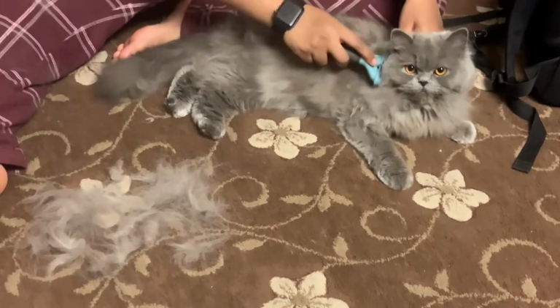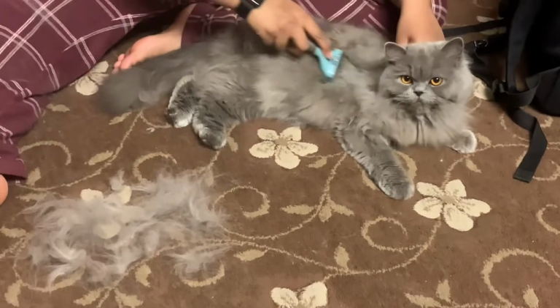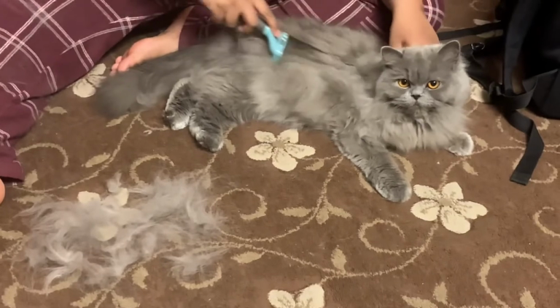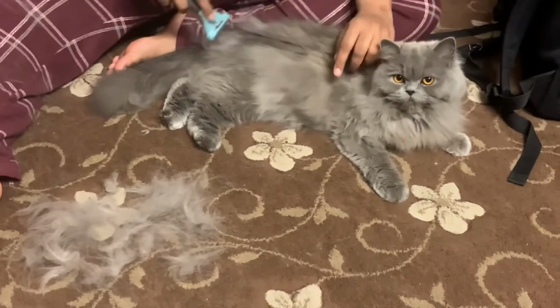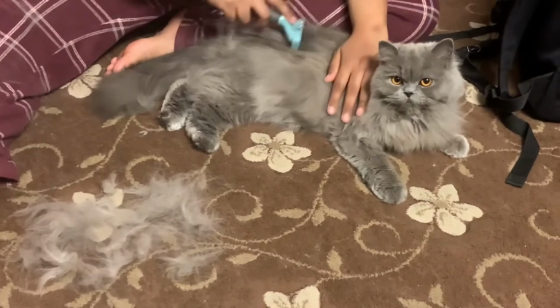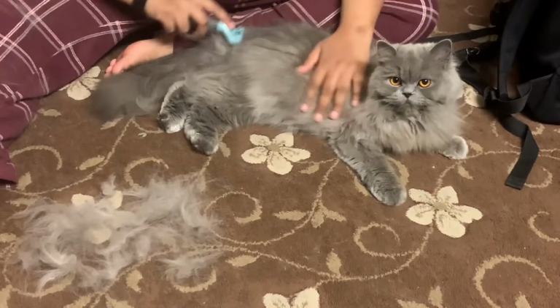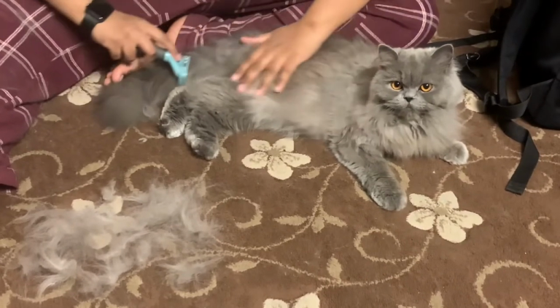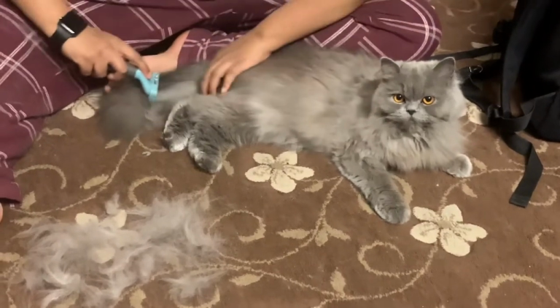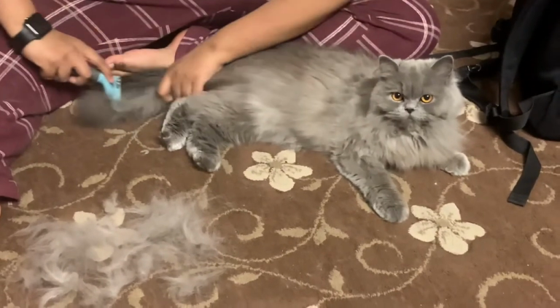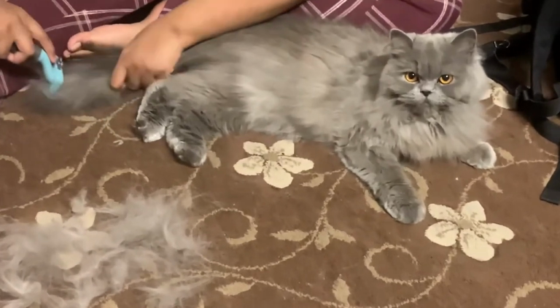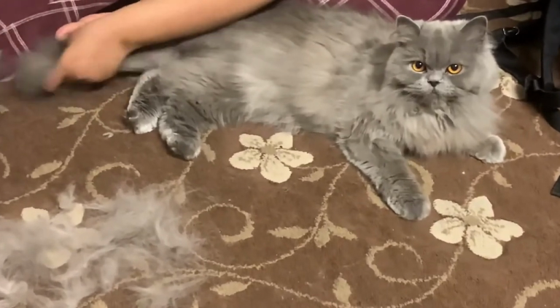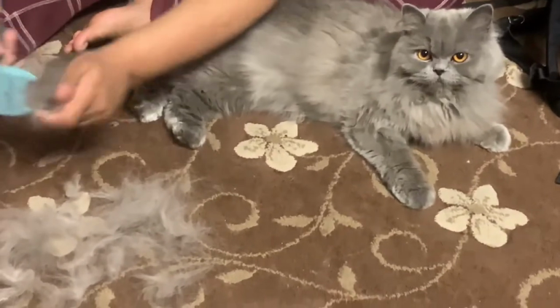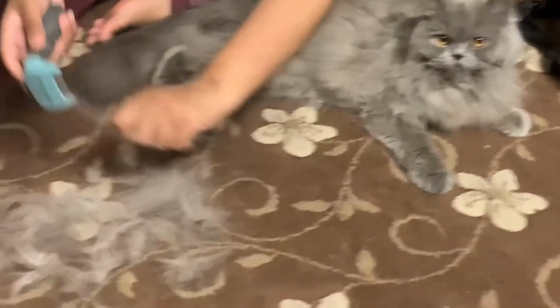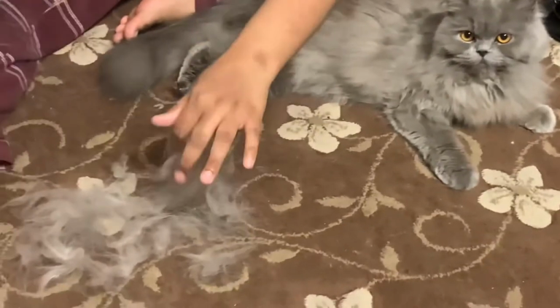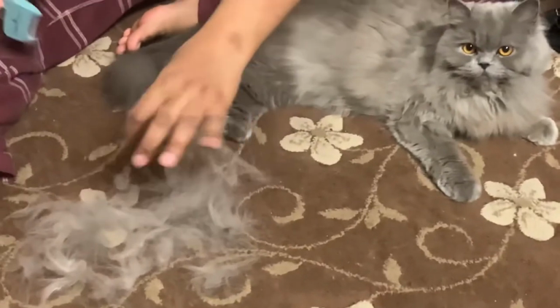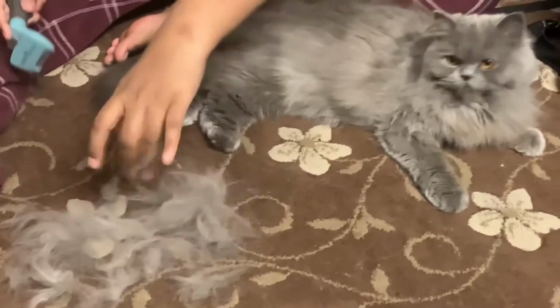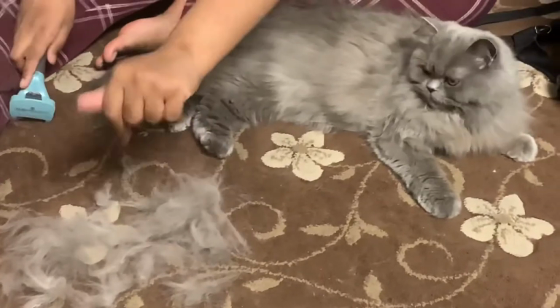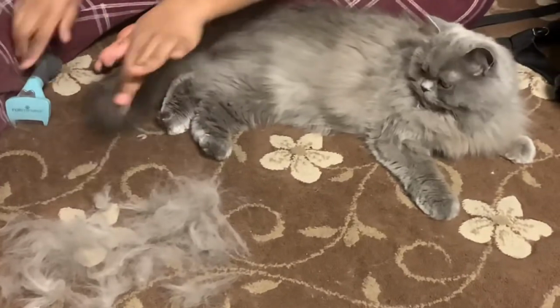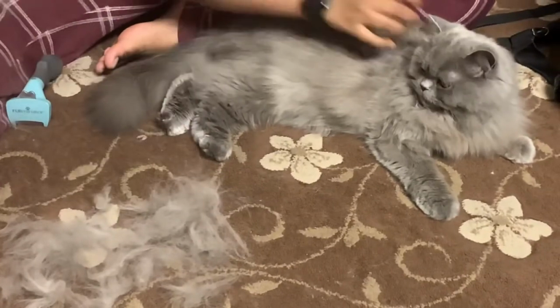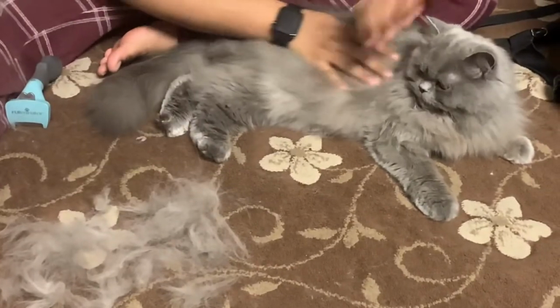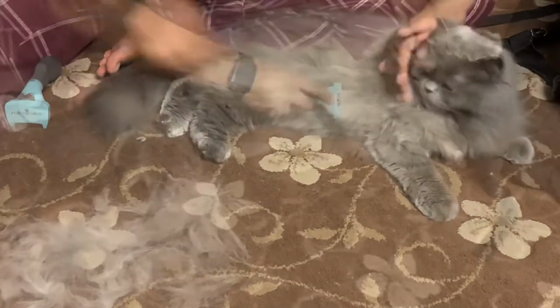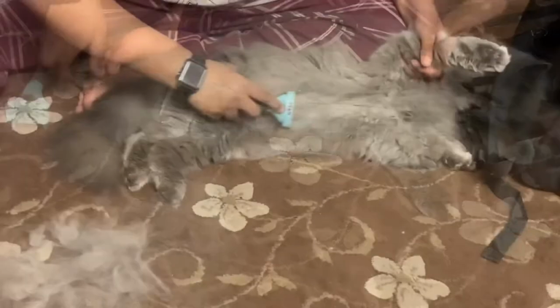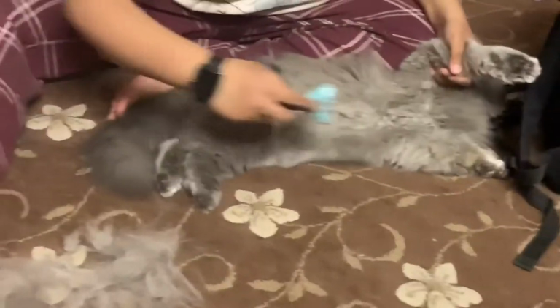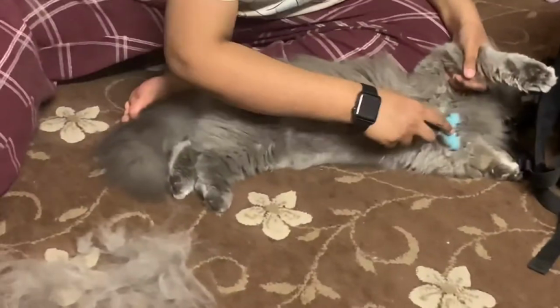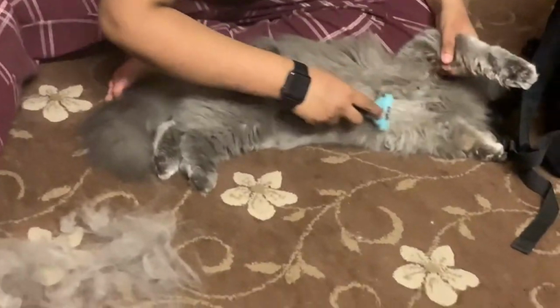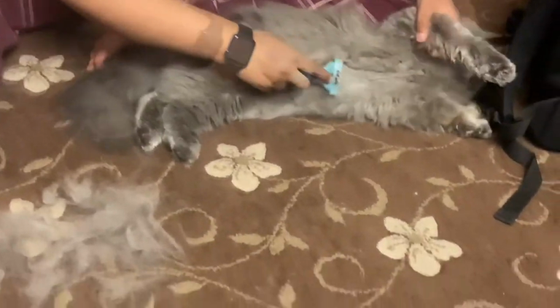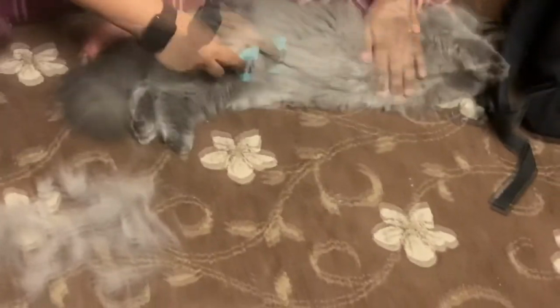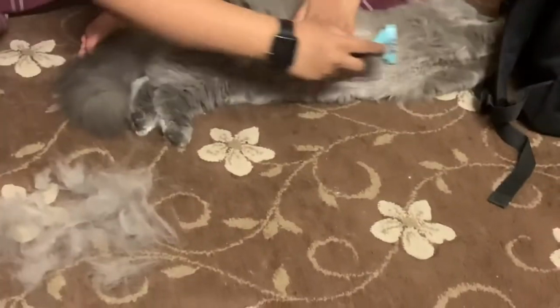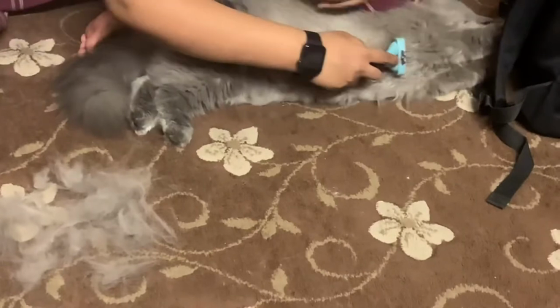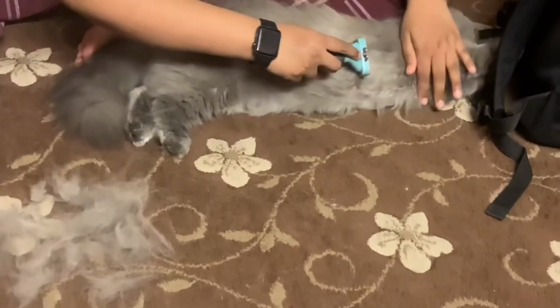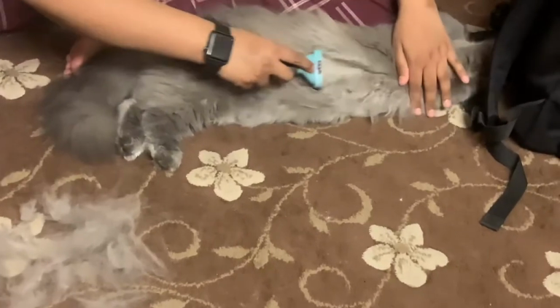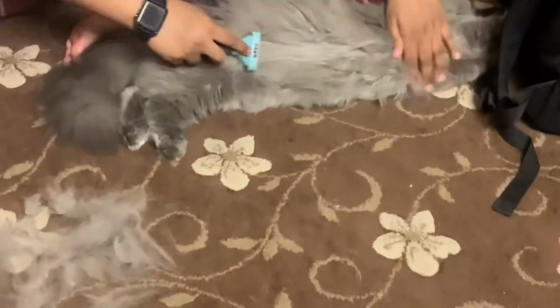We bought the Furminator to de-shed Gucci's and Mimi's hair because their hair is growing so long, and it's nearly getting summer time so we thought we're gonna take their hair off.